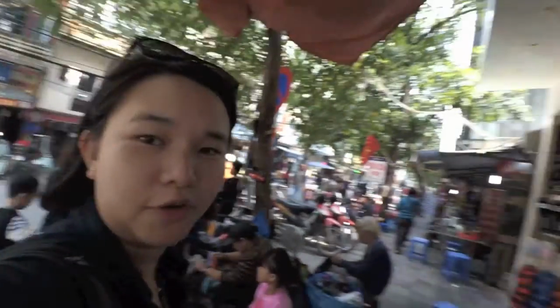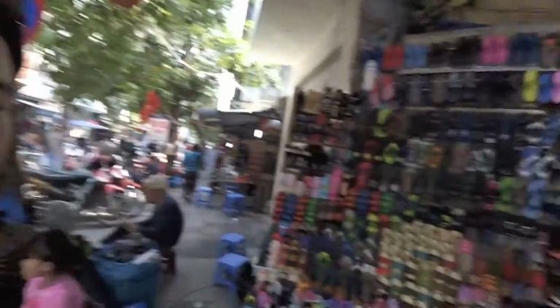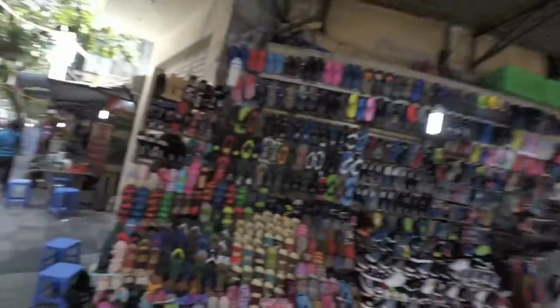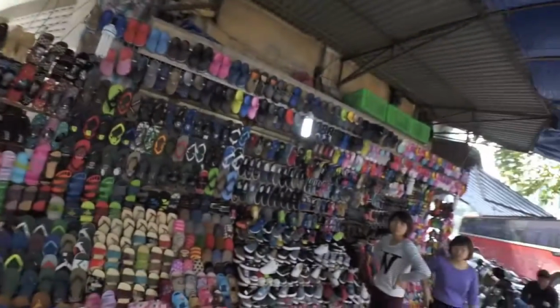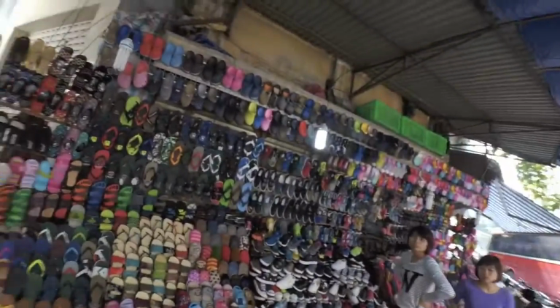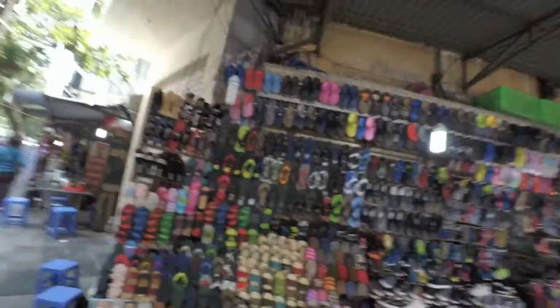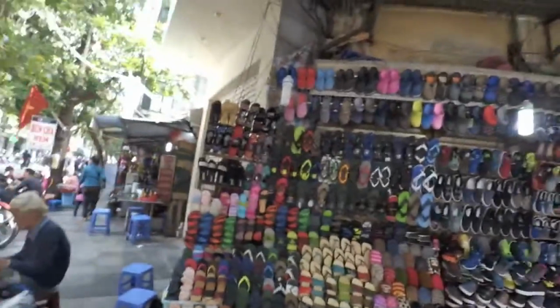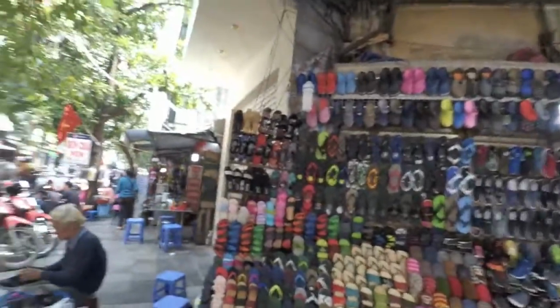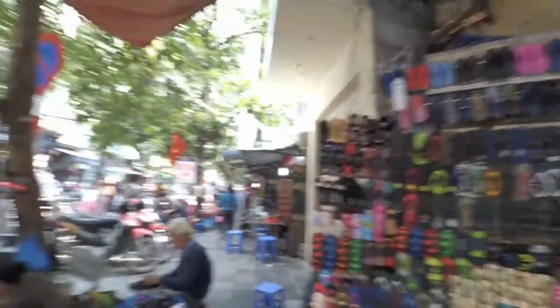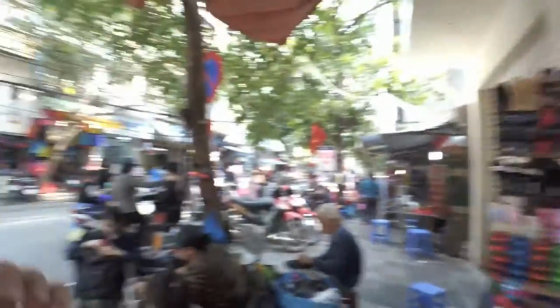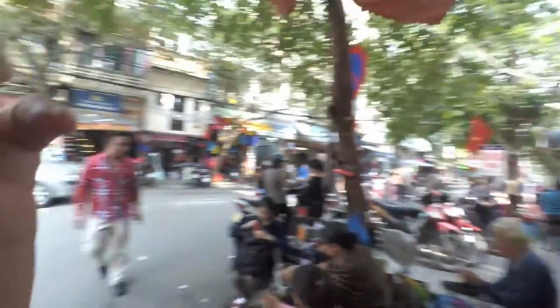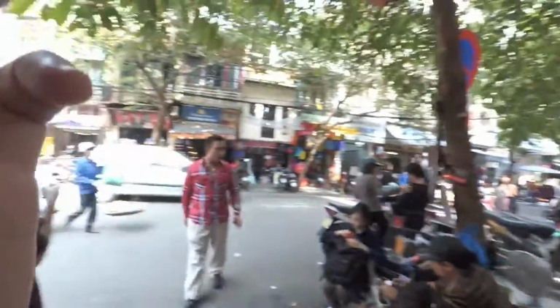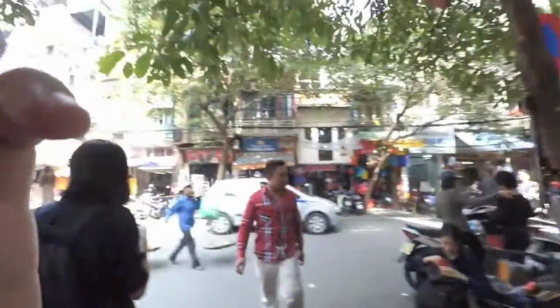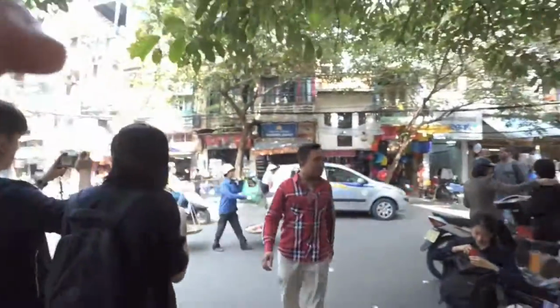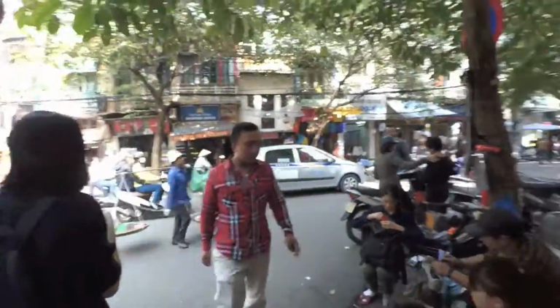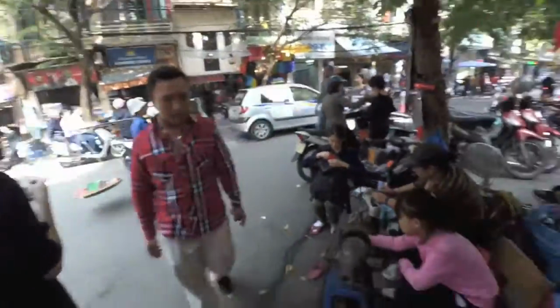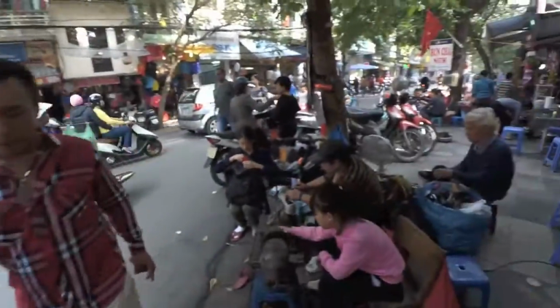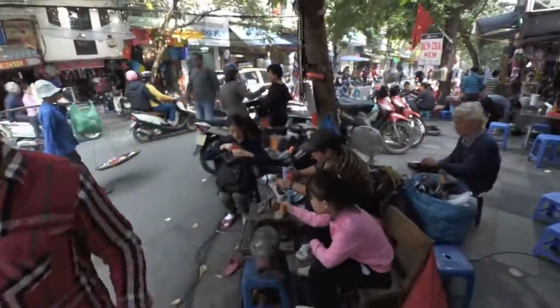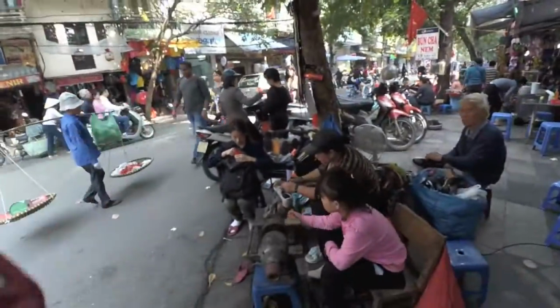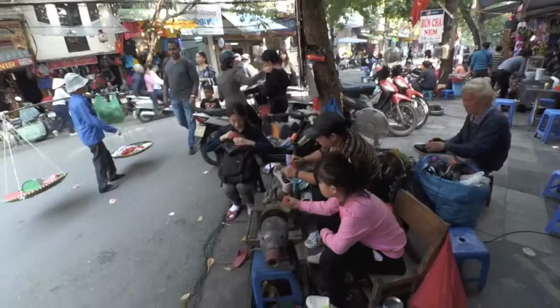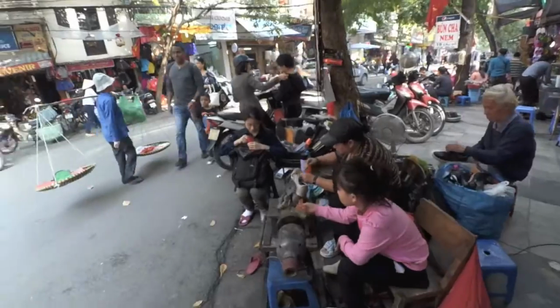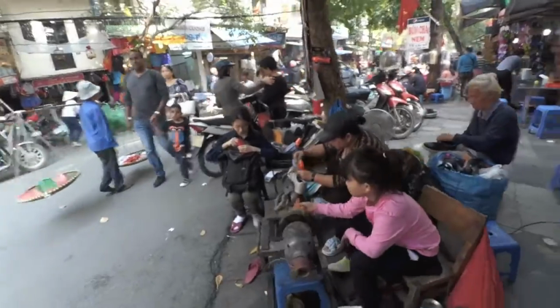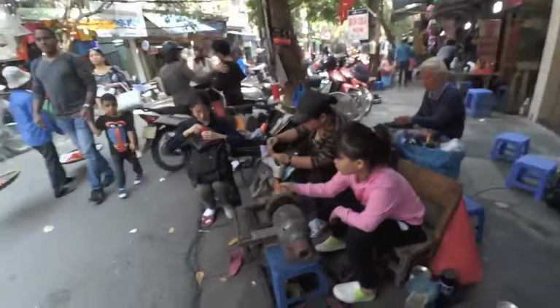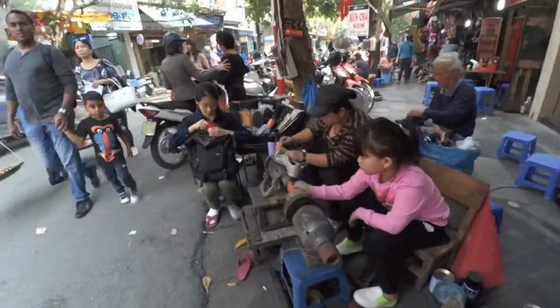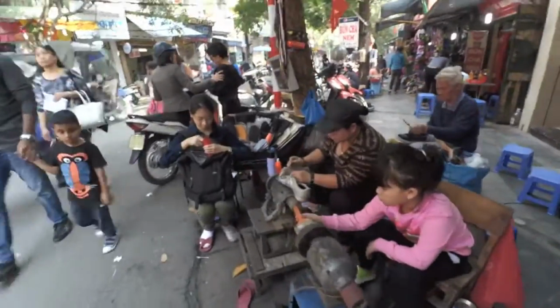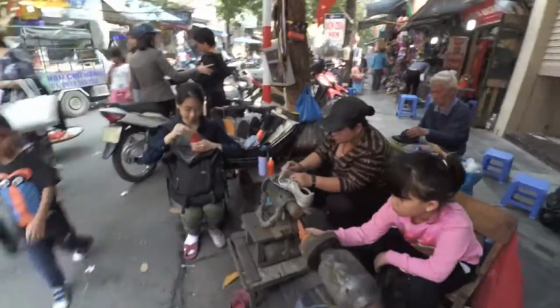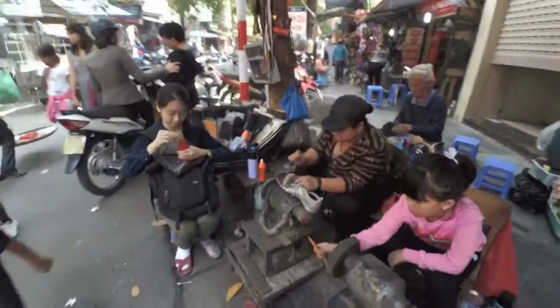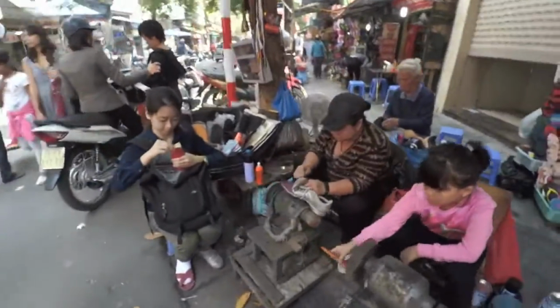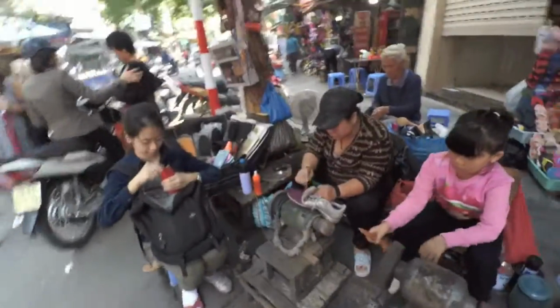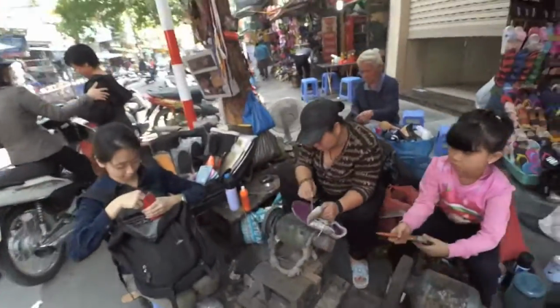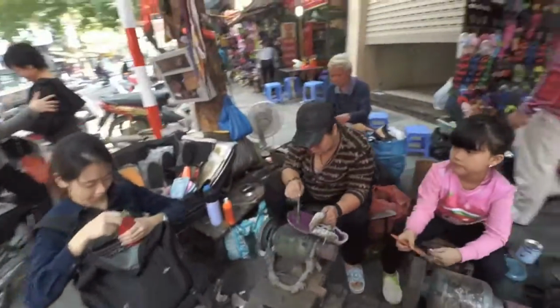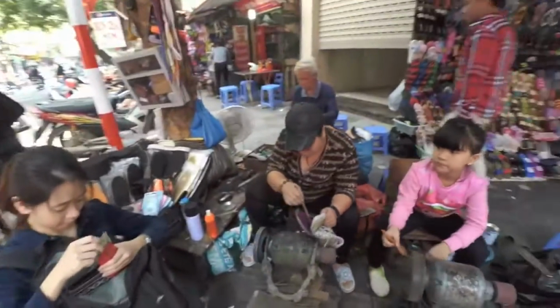There are lots of all kinds of different shoe shops here, and you can also get your shoe fixed with only 50,000 dong.